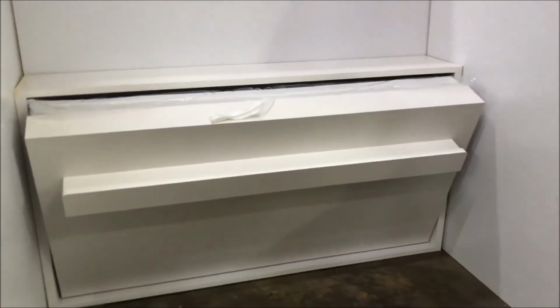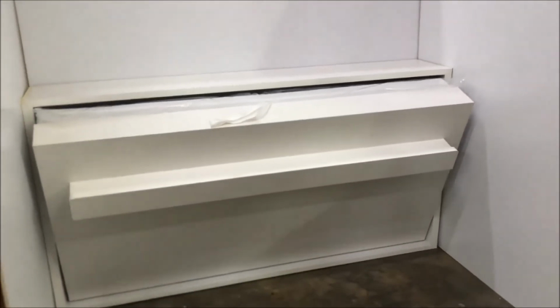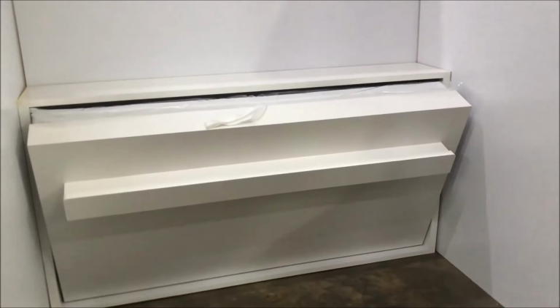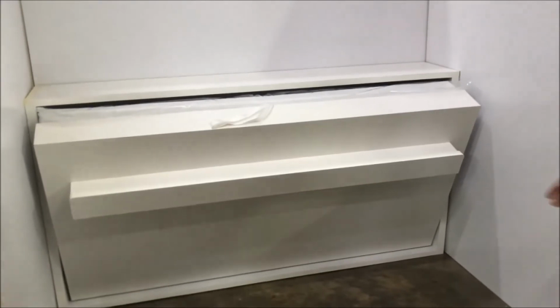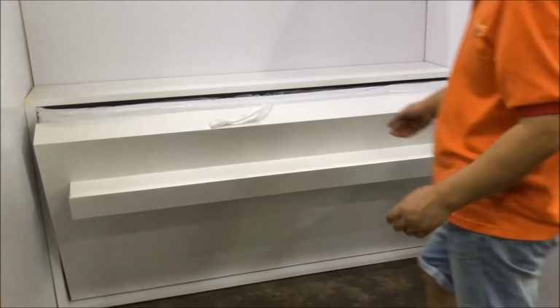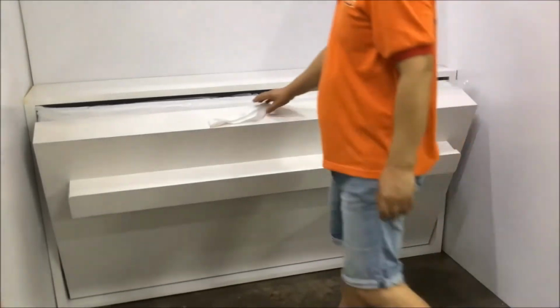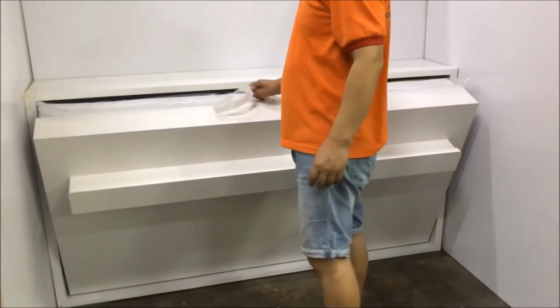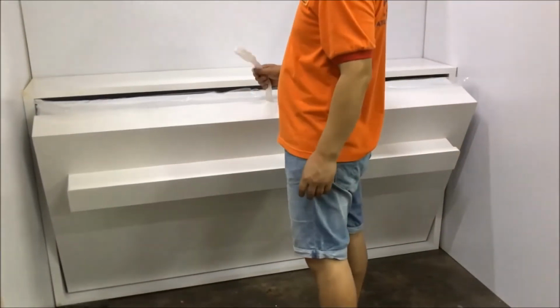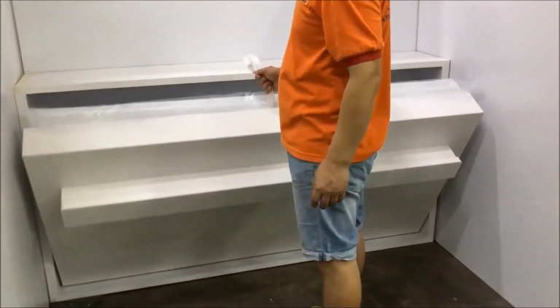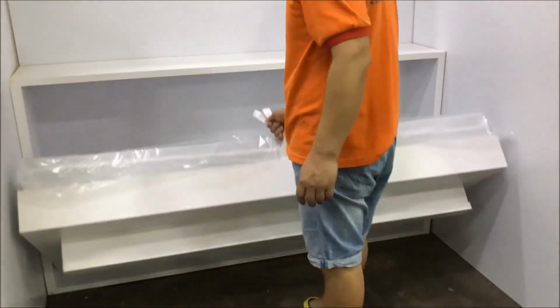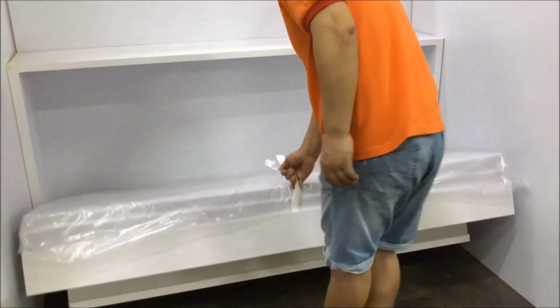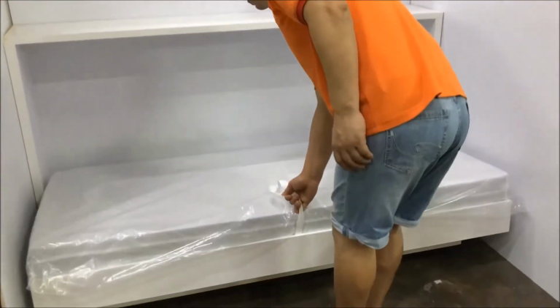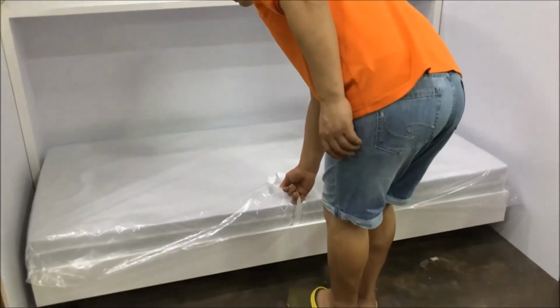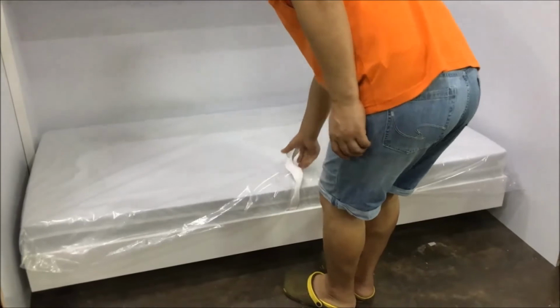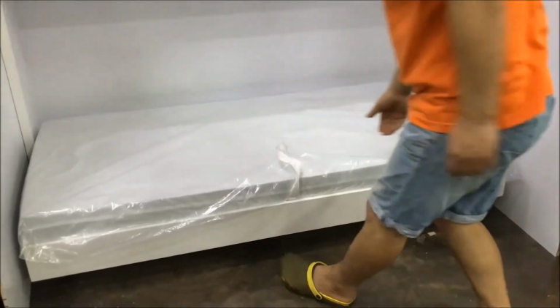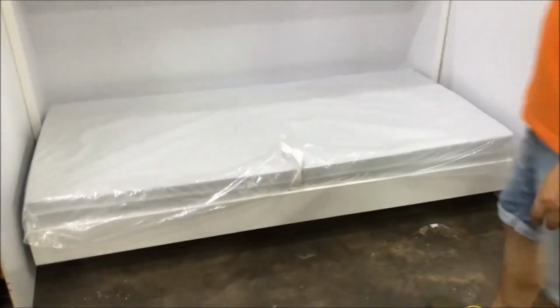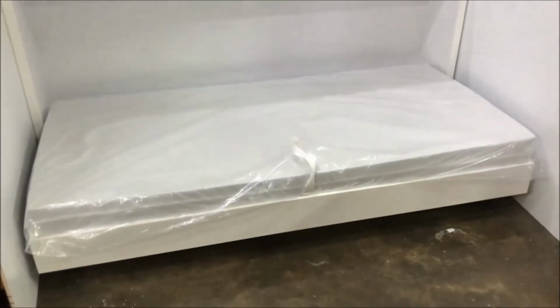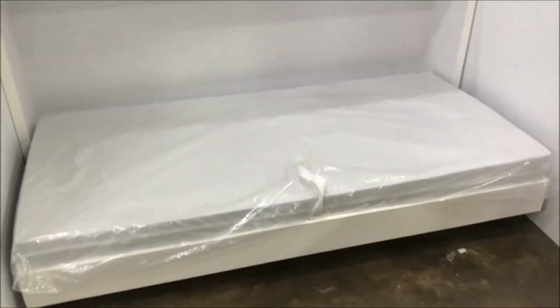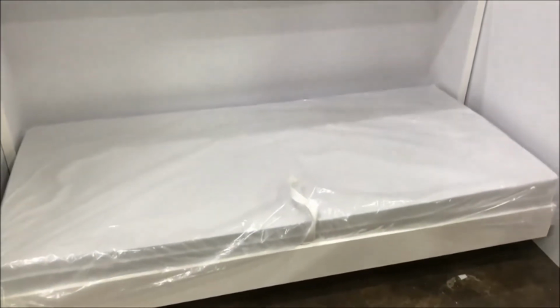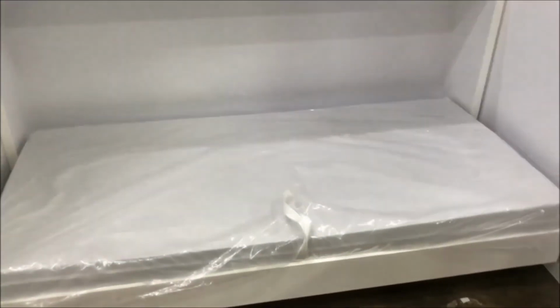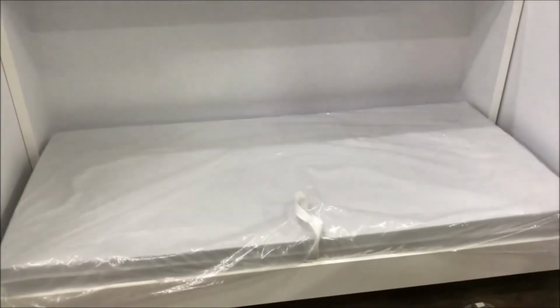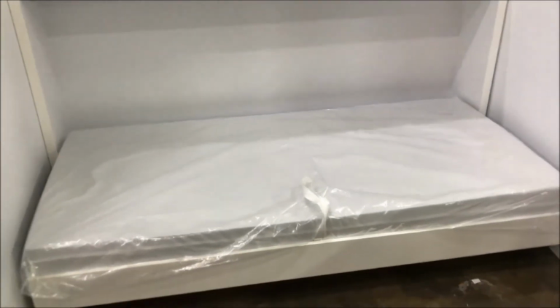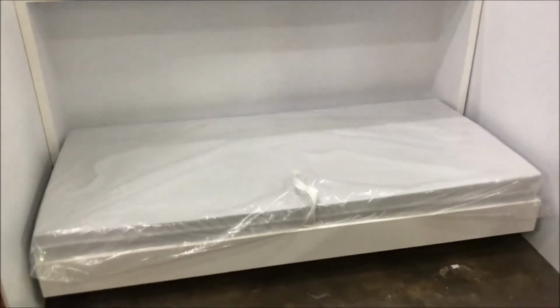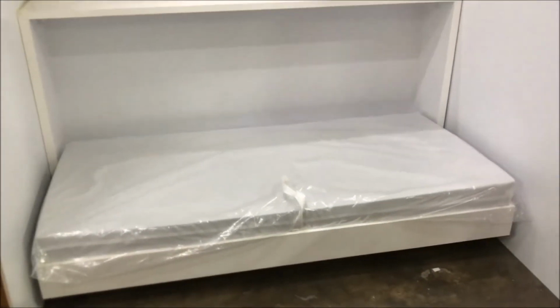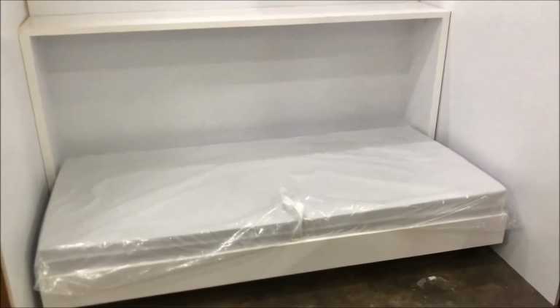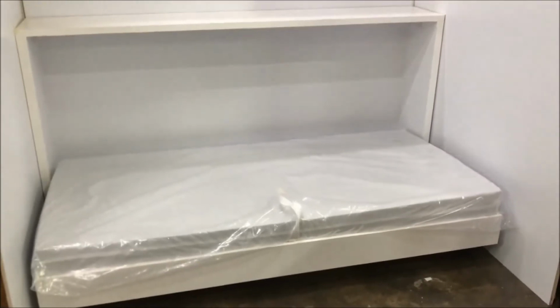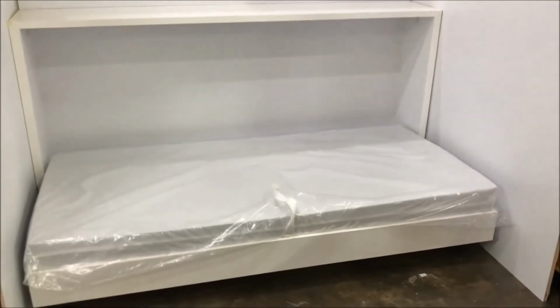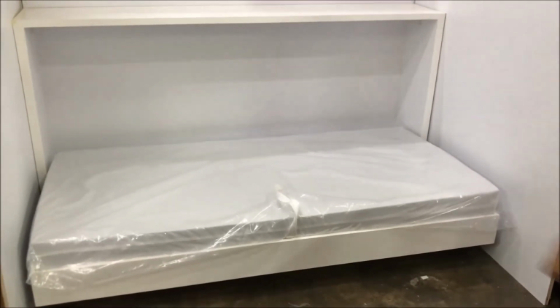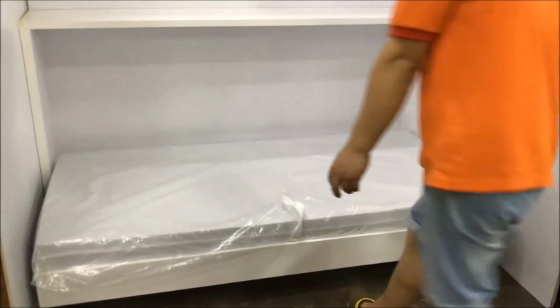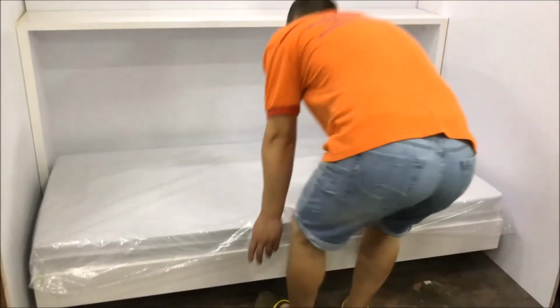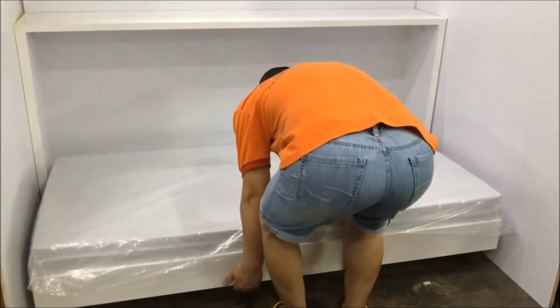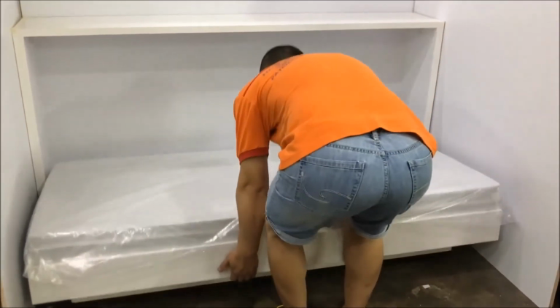Now you open with the strap, bringing down the bed, holding the strap. The bed comes down all the way to the floor. This mattress is custom made, it's about 800 by 1.65. So this is a custom-made simple hide-away bed.